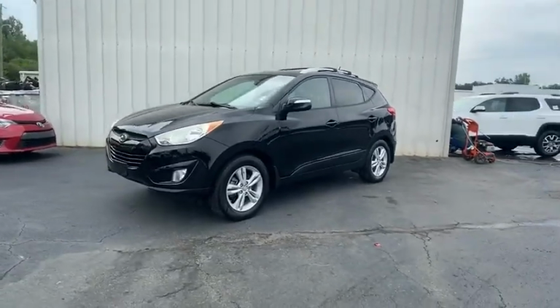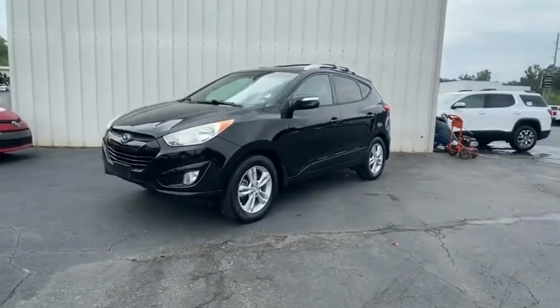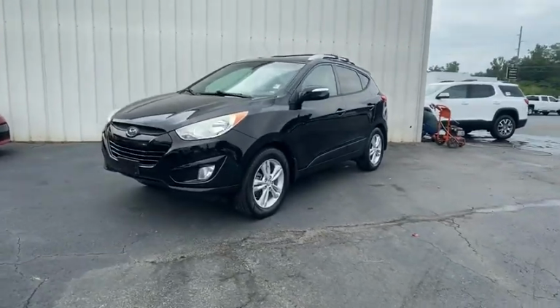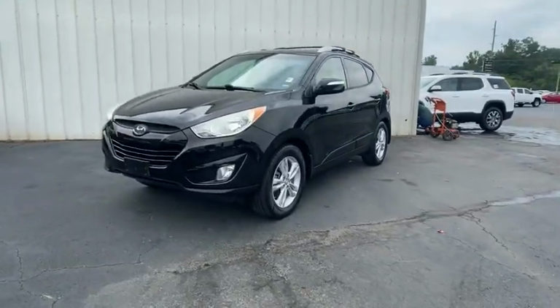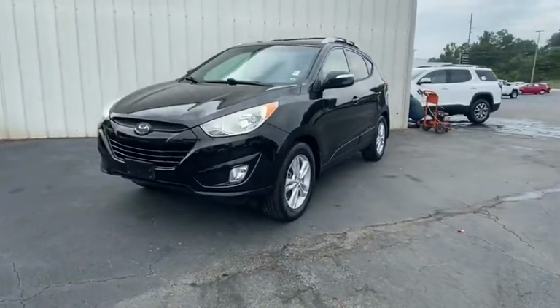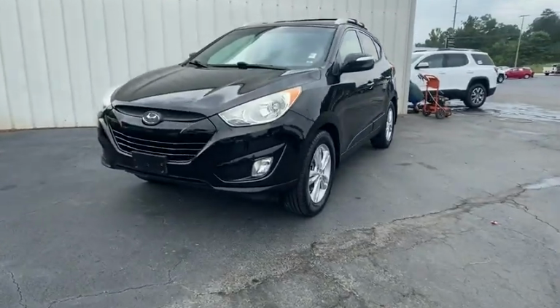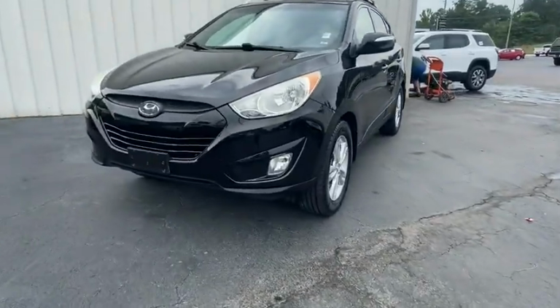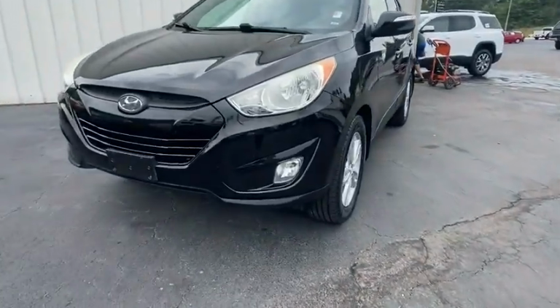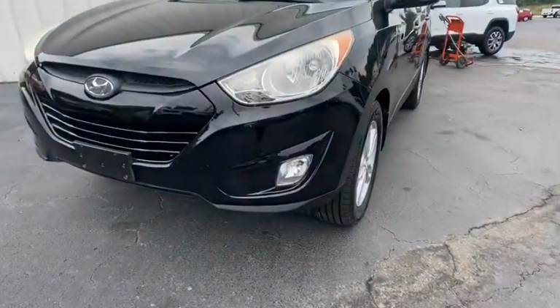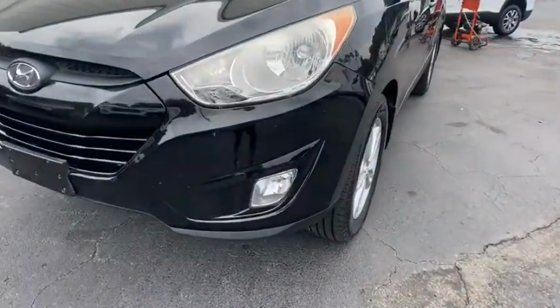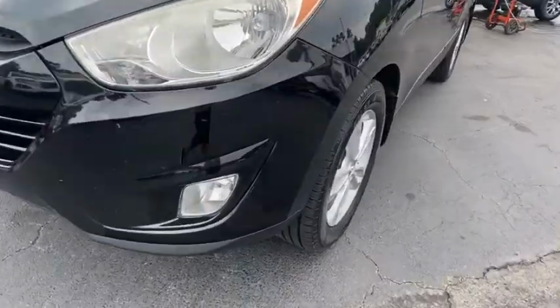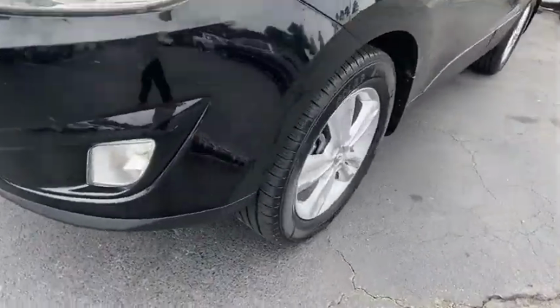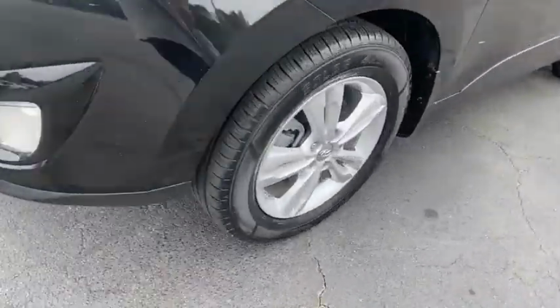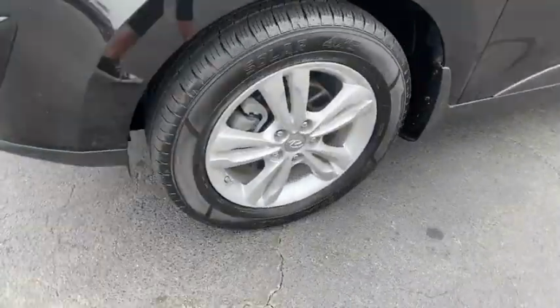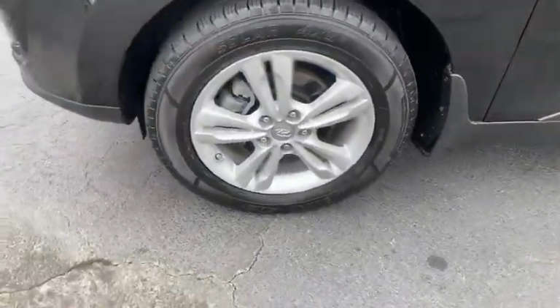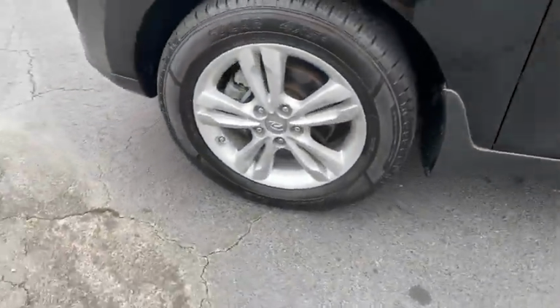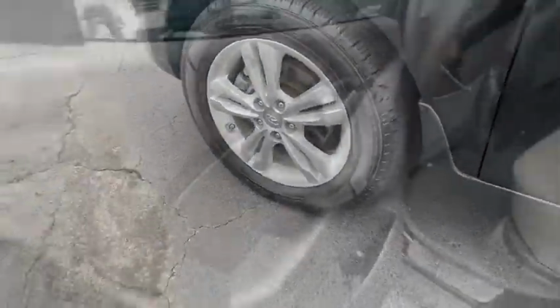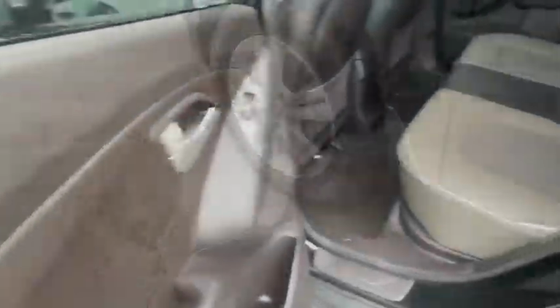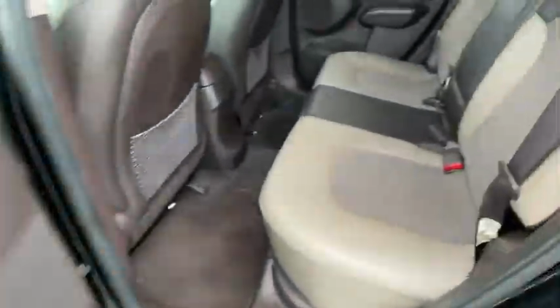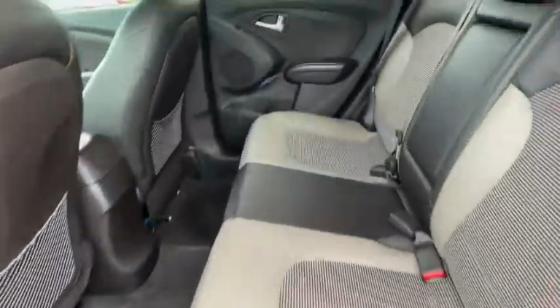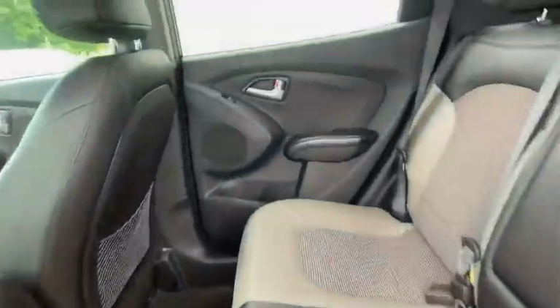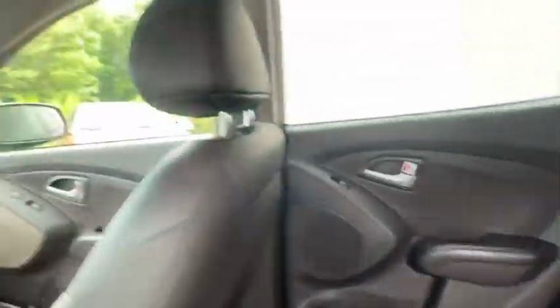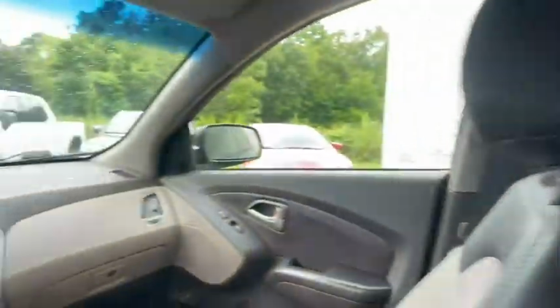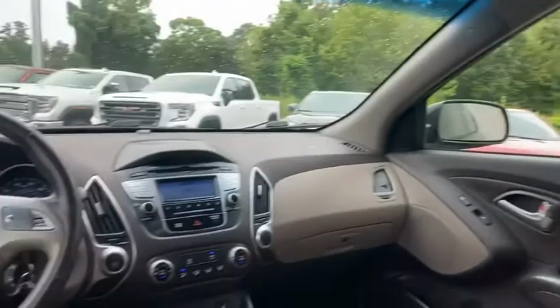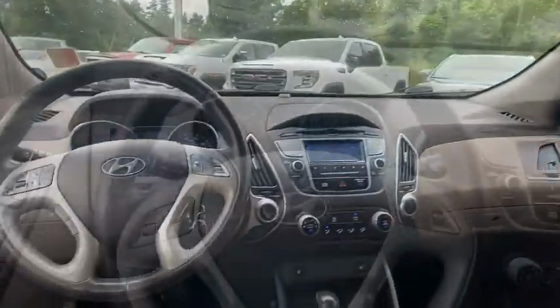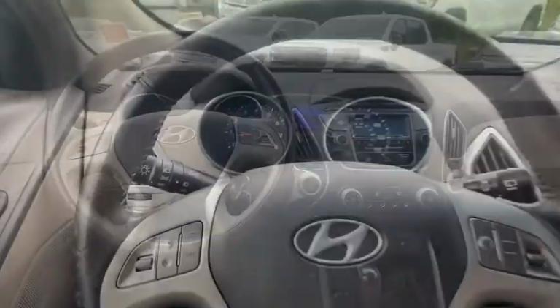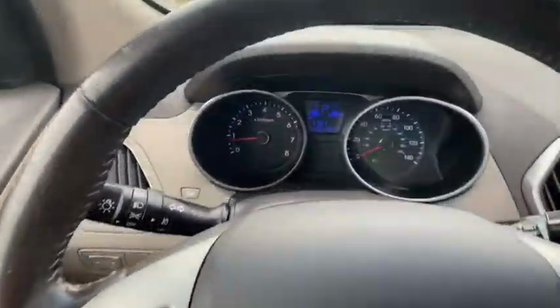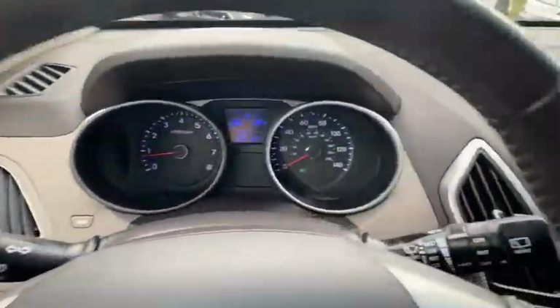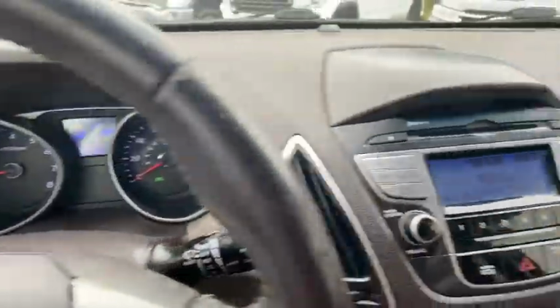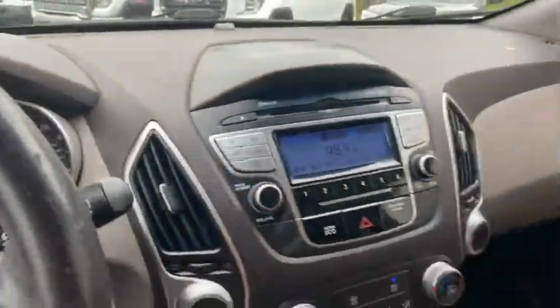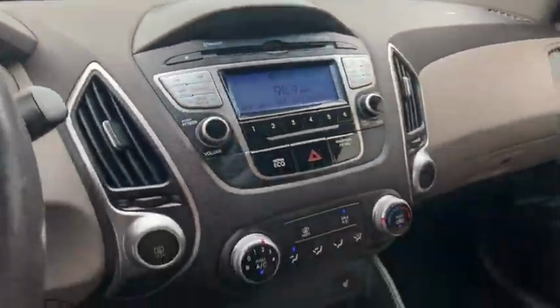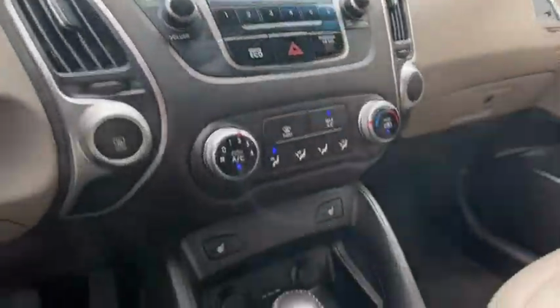Here are some of this vehicle's great options: traction control, dual airbags, leather-wrapped steering wheel, power steering, four-wheel disc brakes, AM/FM/CD/MP3 radio, and power windows.